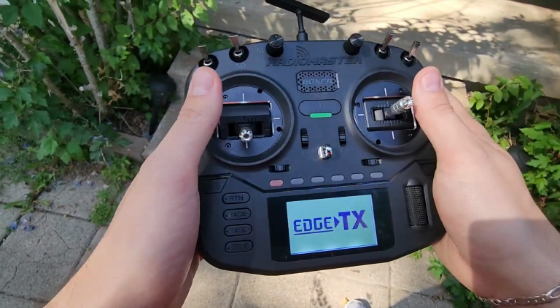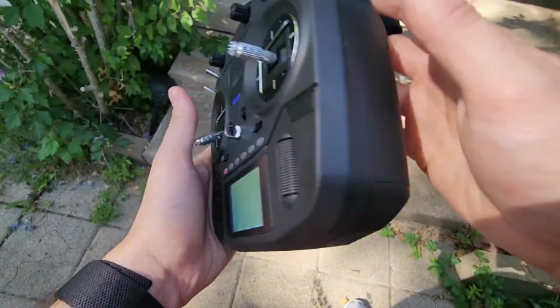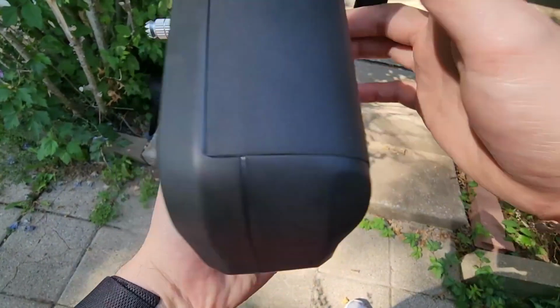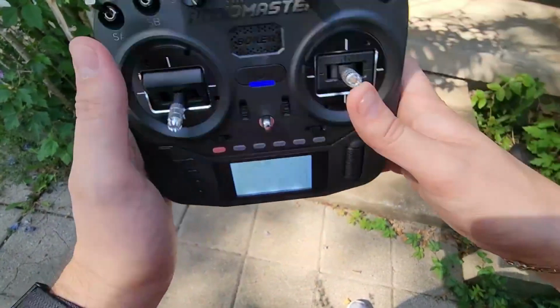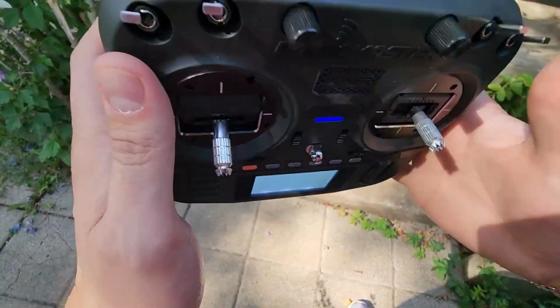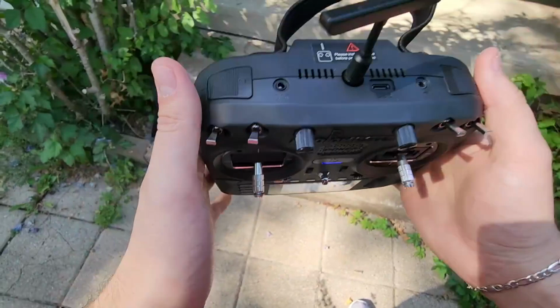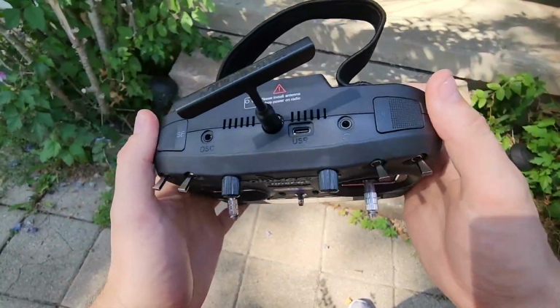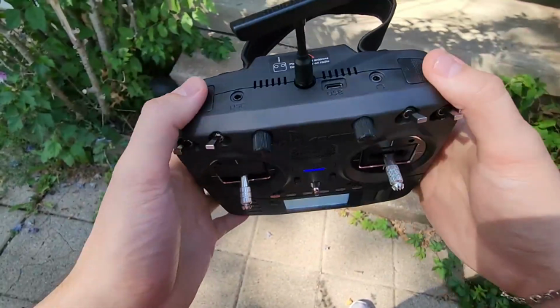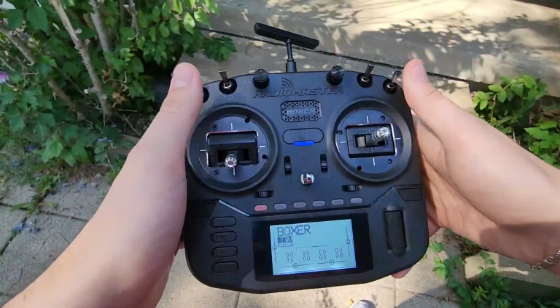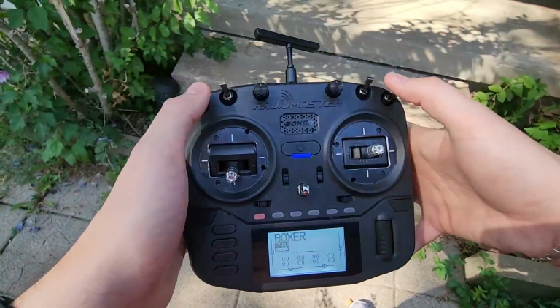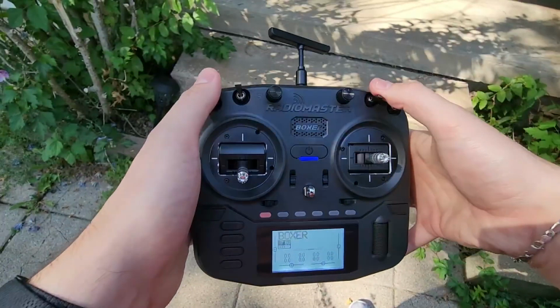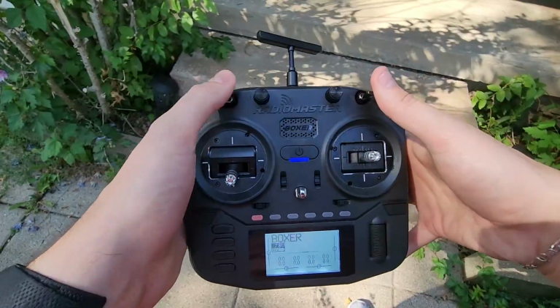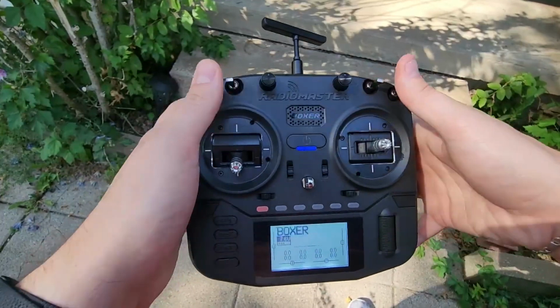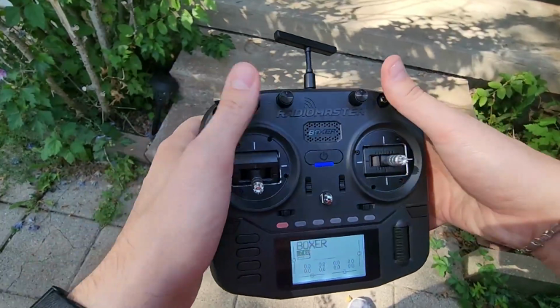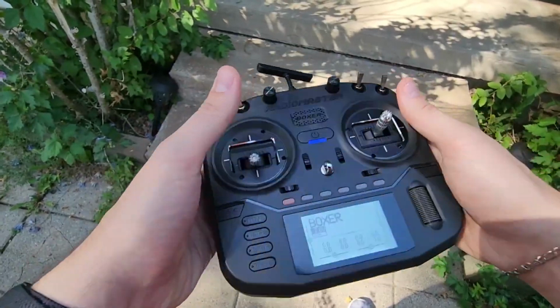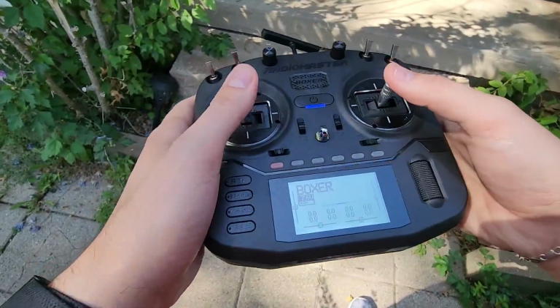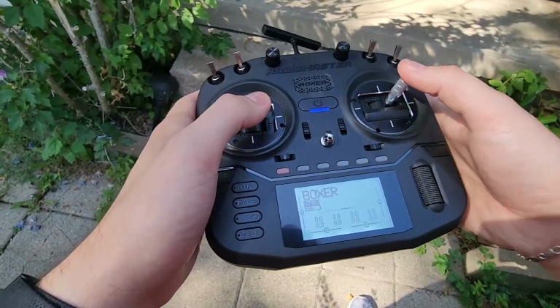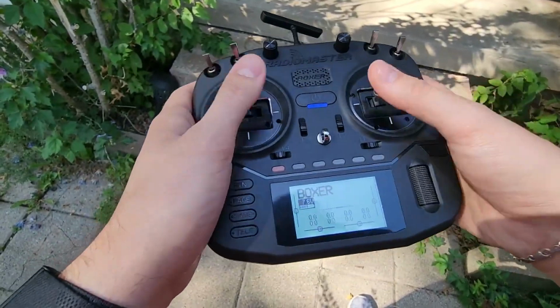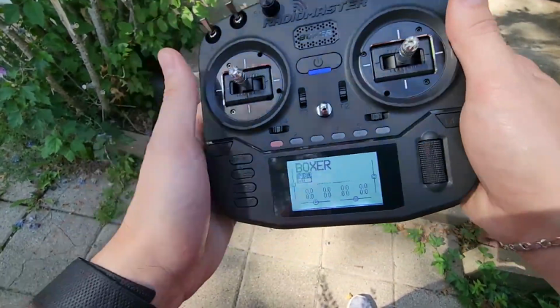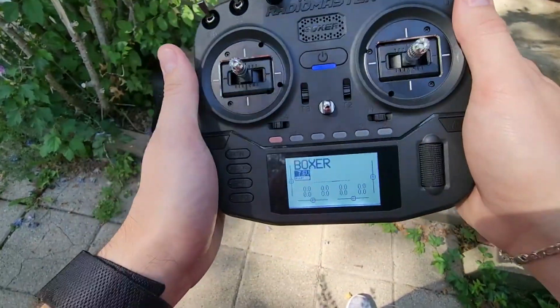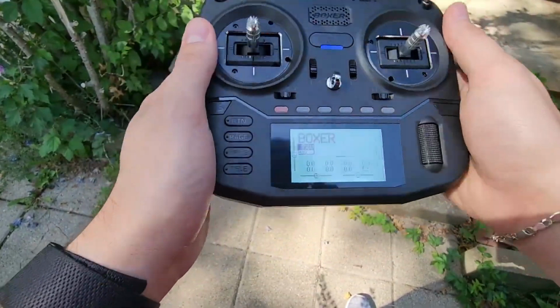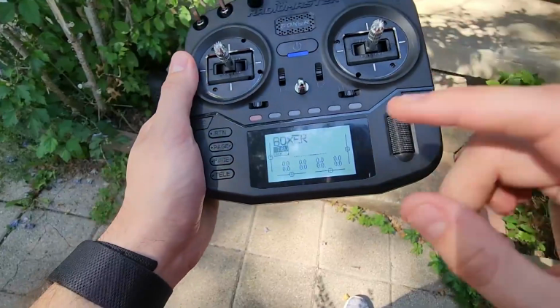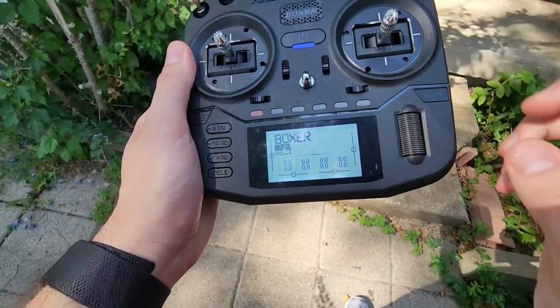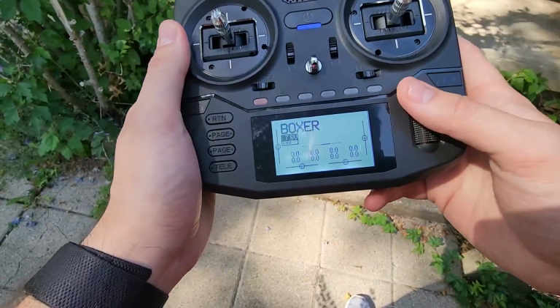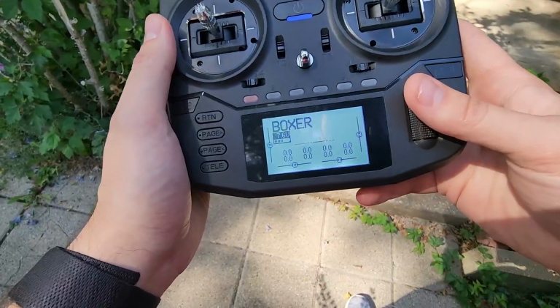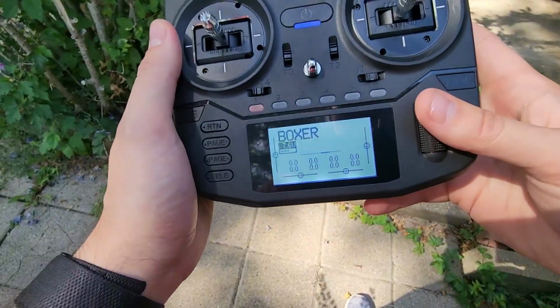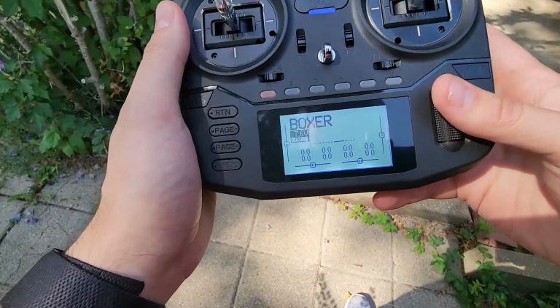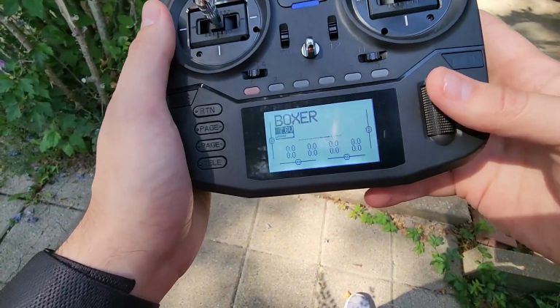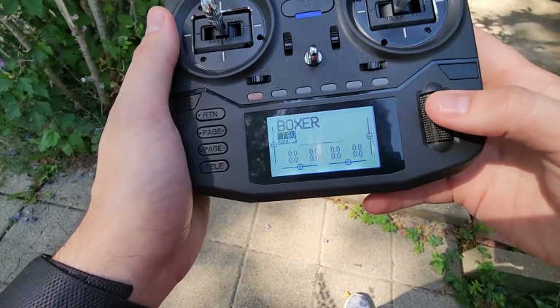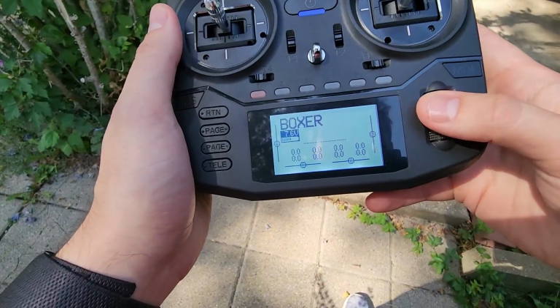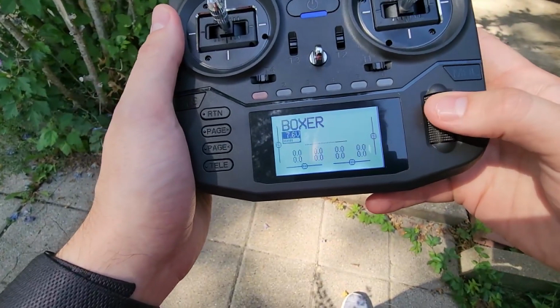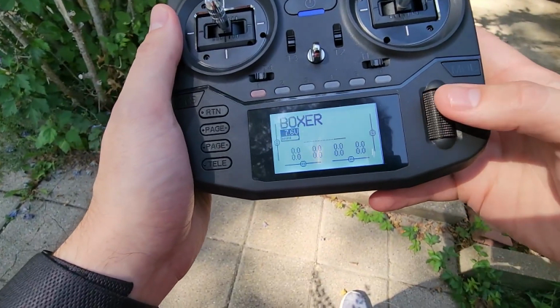Now with this, quick overview — you have all these buttons here, all the regular switches that you would expect, and then as far as the gimbals, they feel amazing. You also have this really nice screen here, very bright and easy to see in the sun.